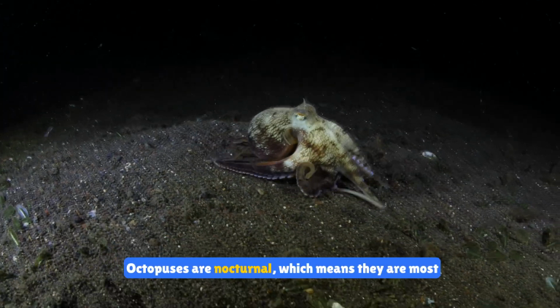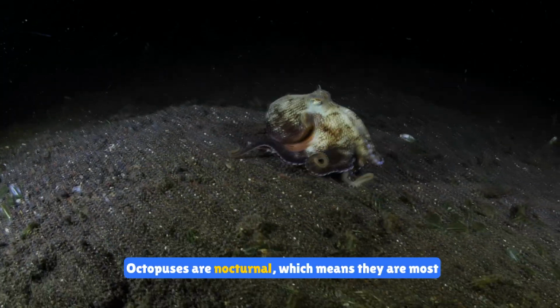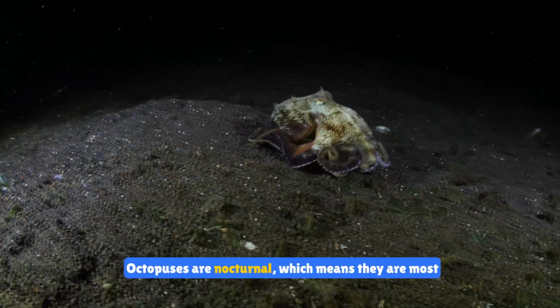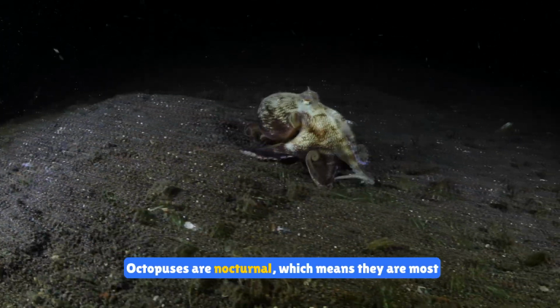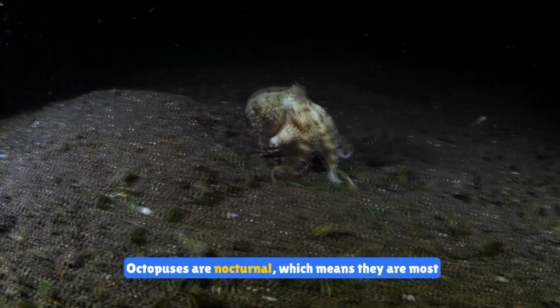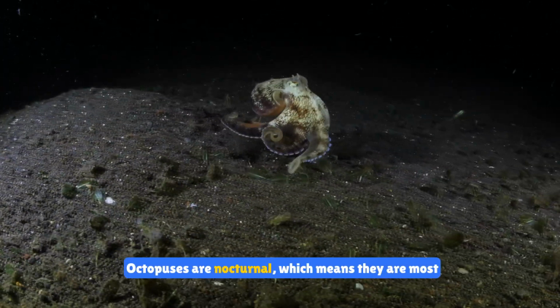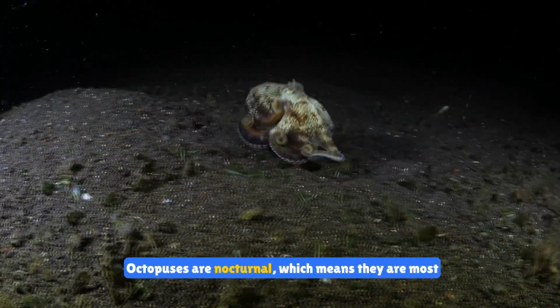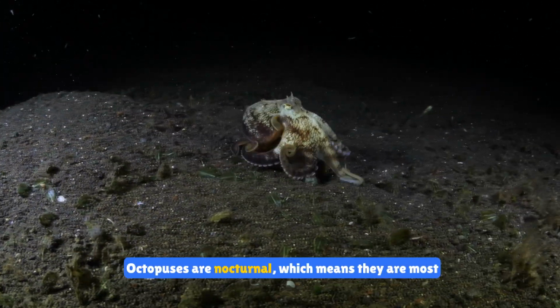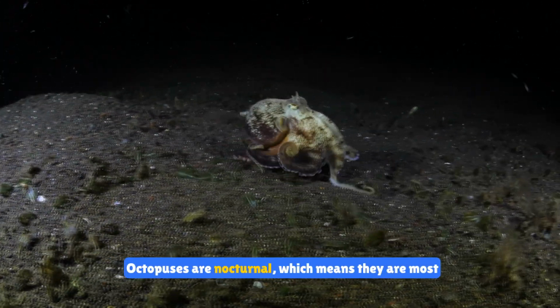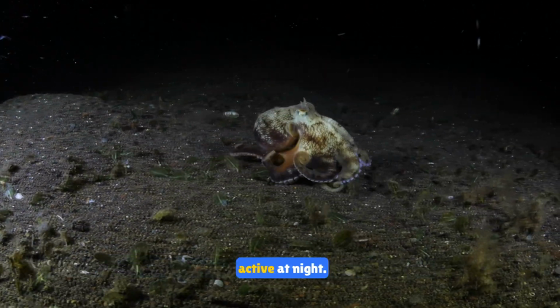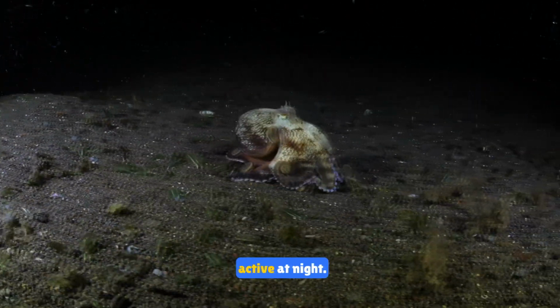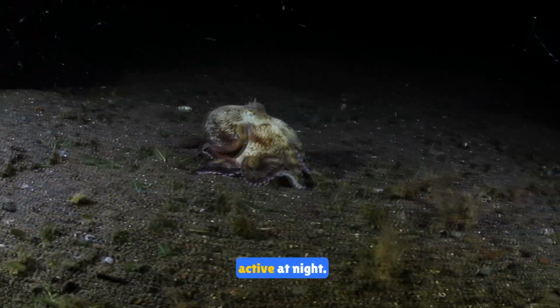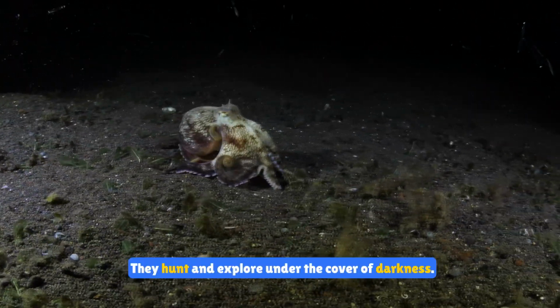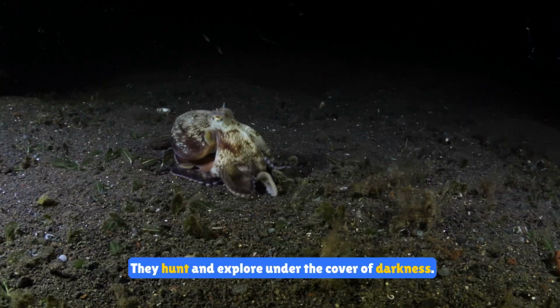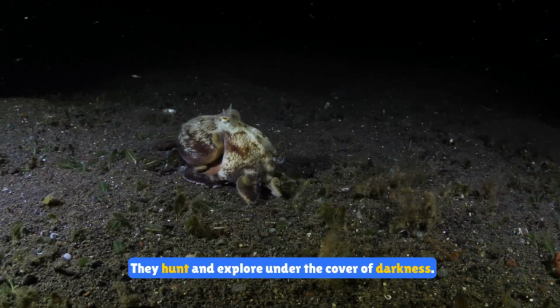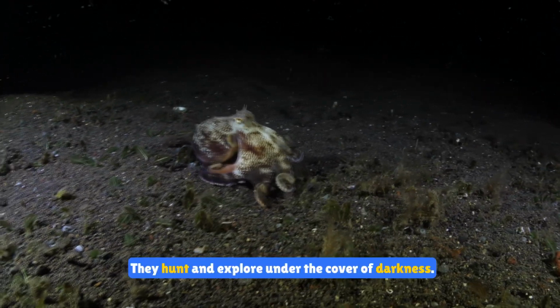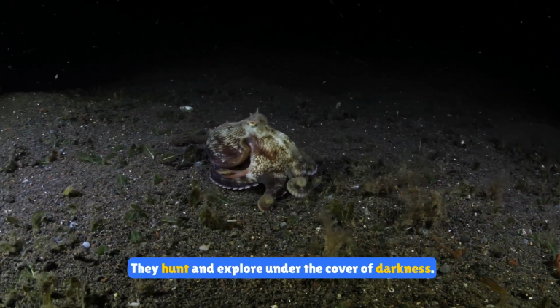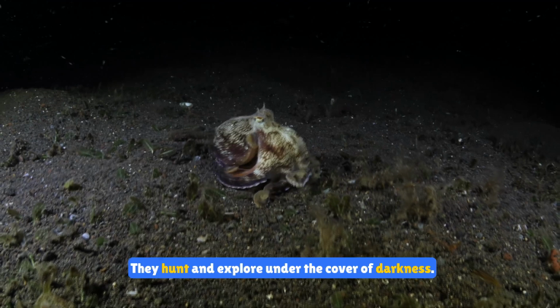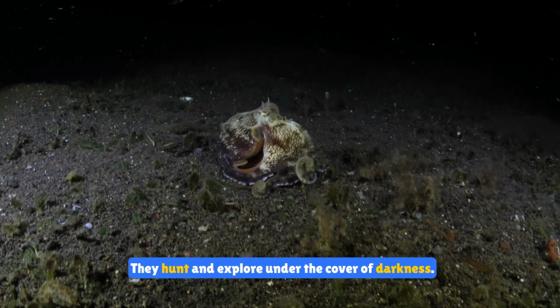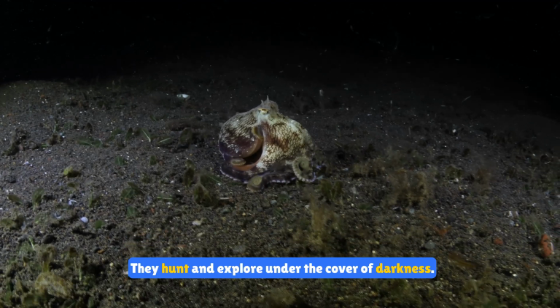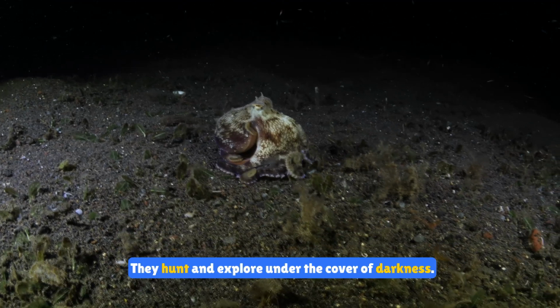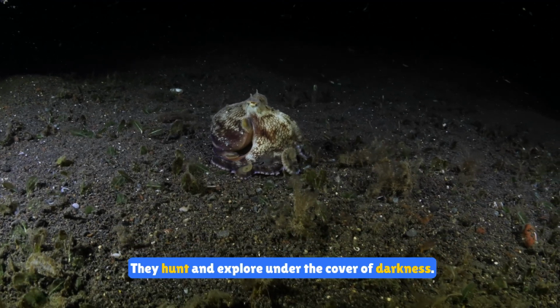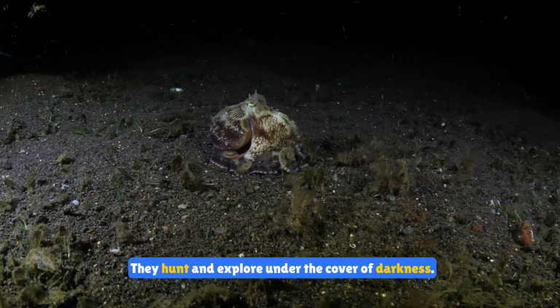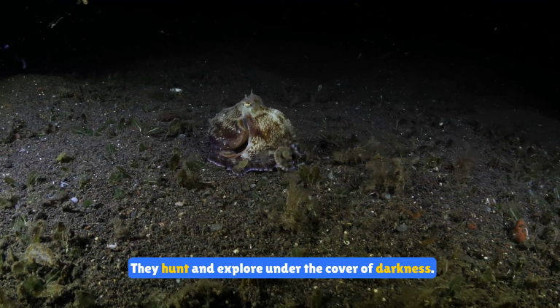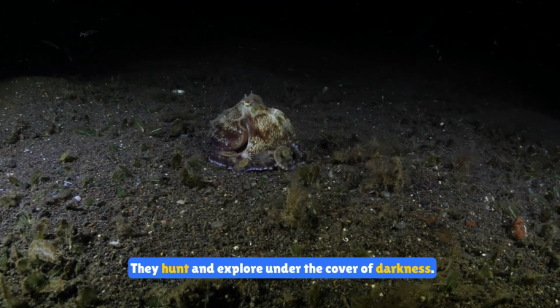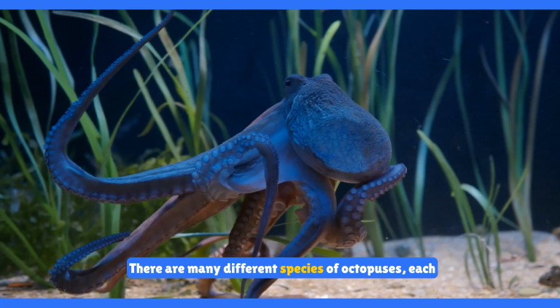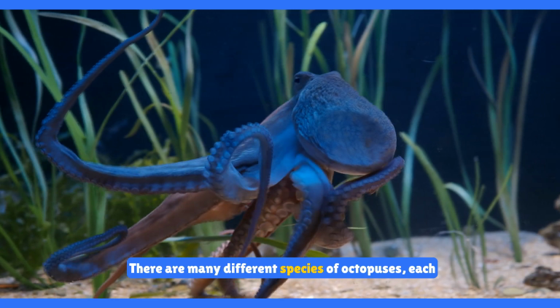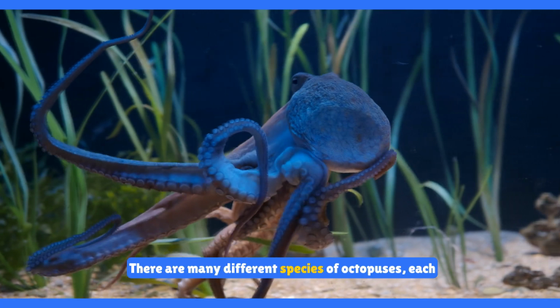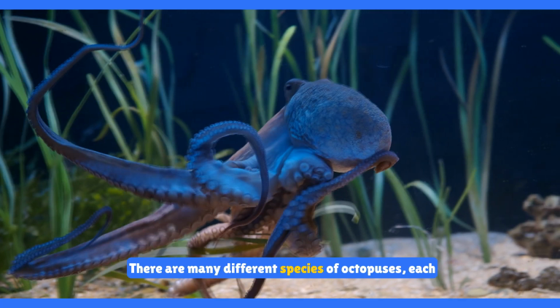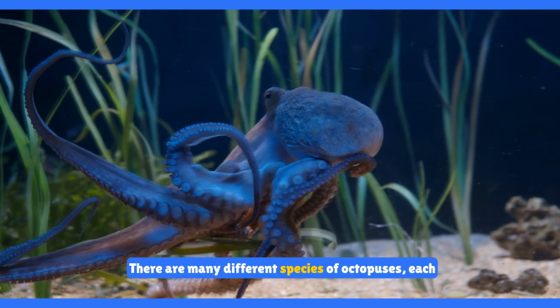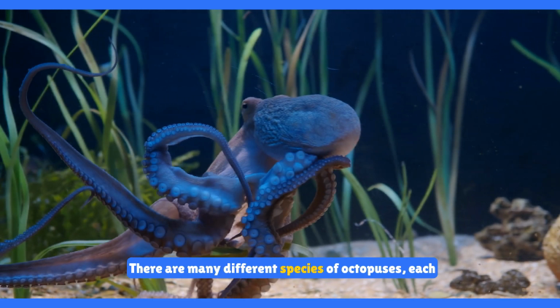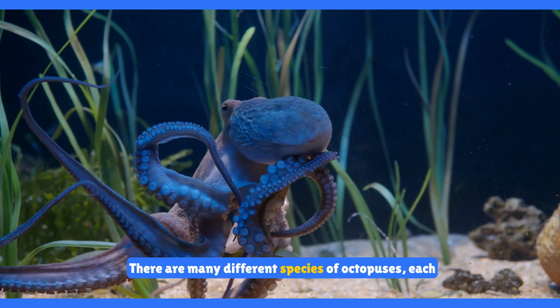Octopuses are nocturnal, which means they are most active at night. They hunt and explore under the cover of darkness. There are many different species of octopuses,